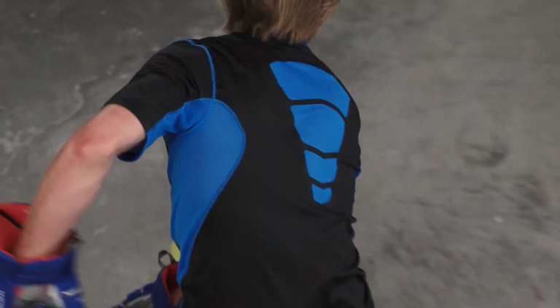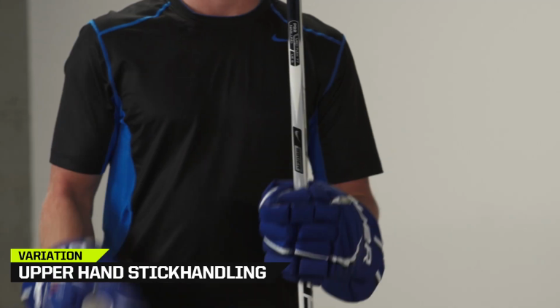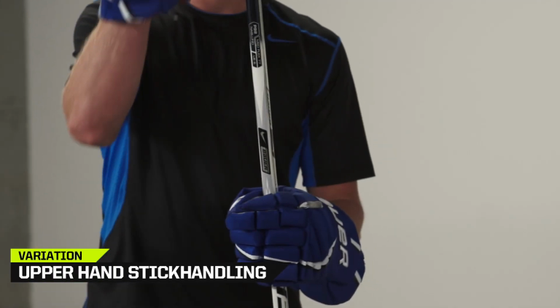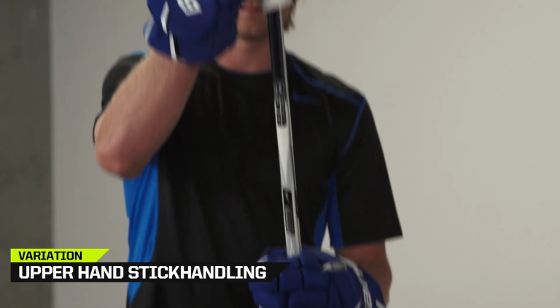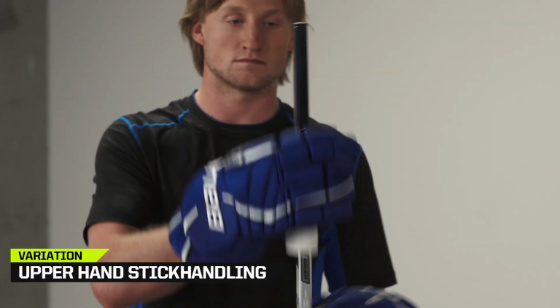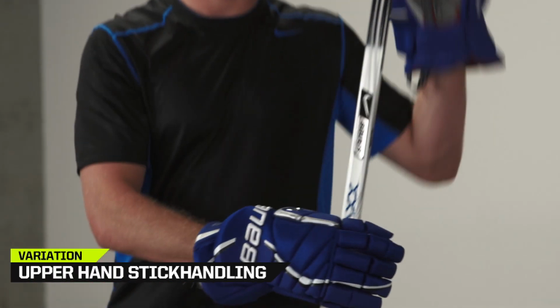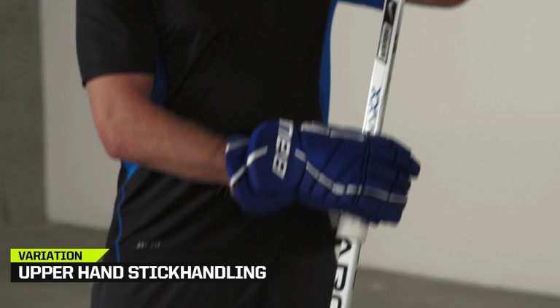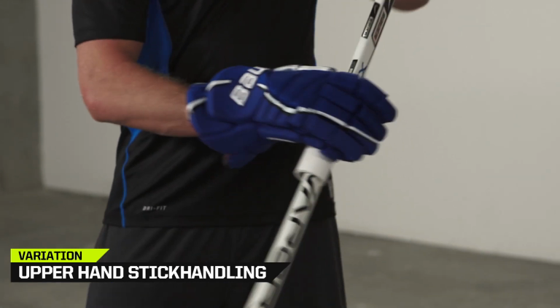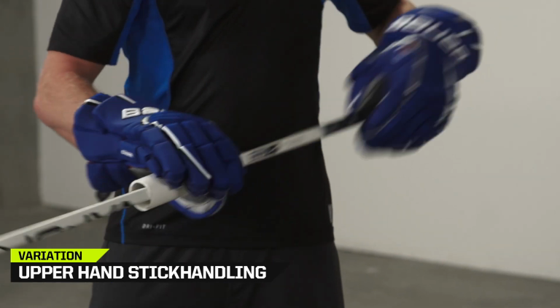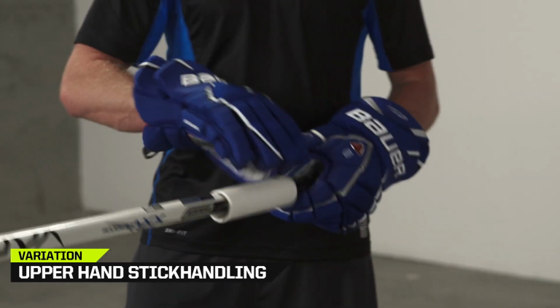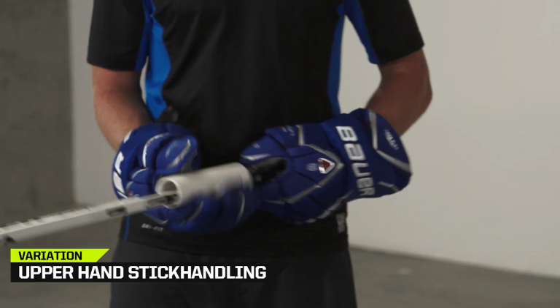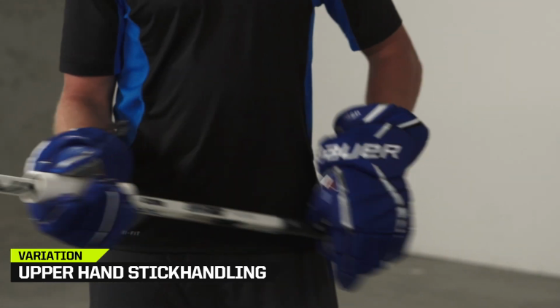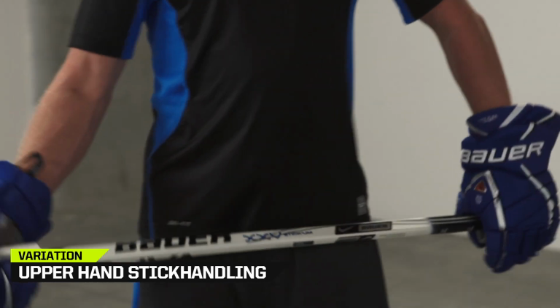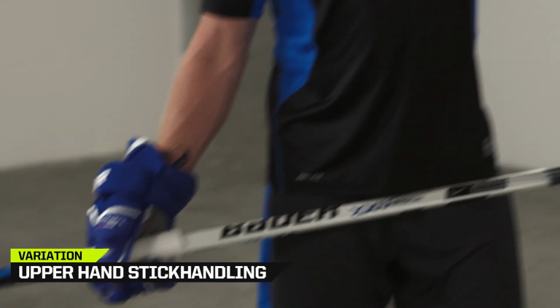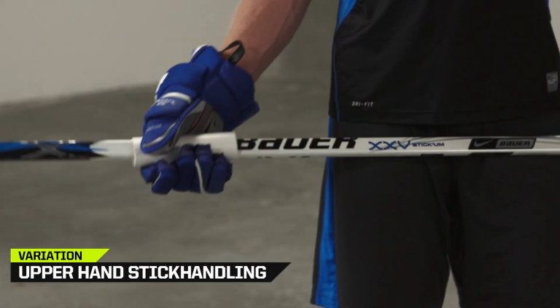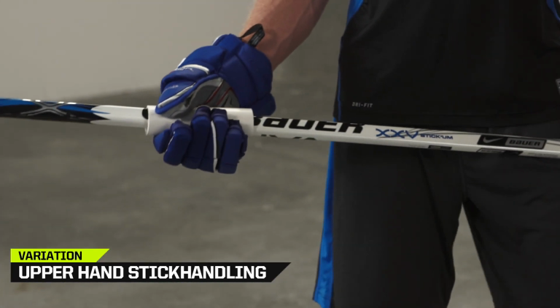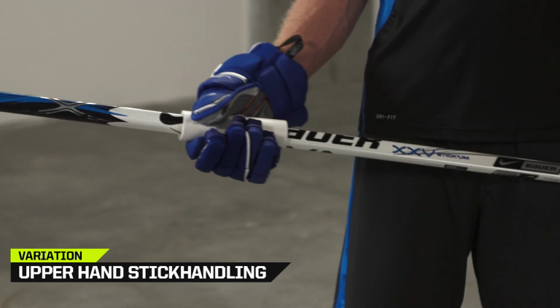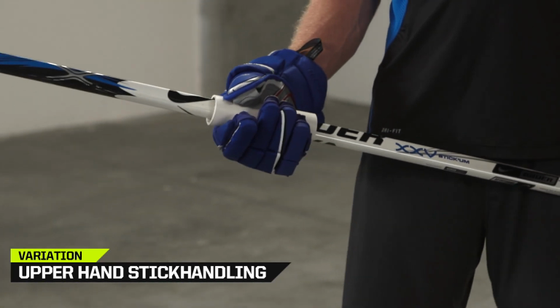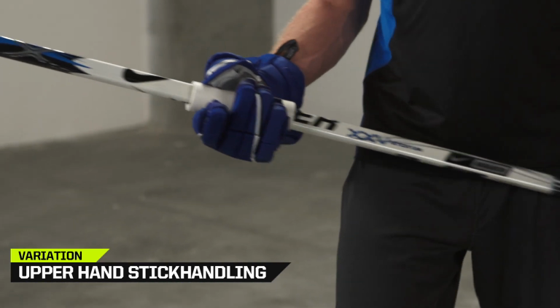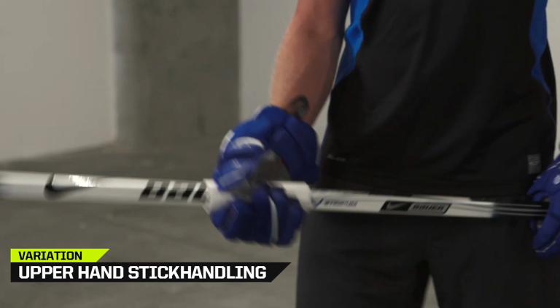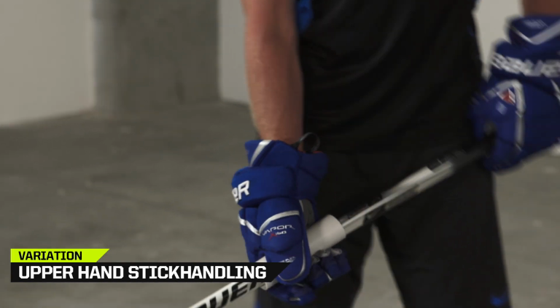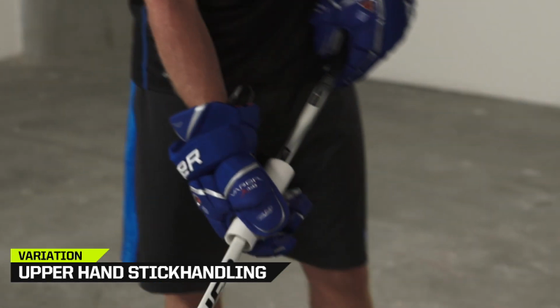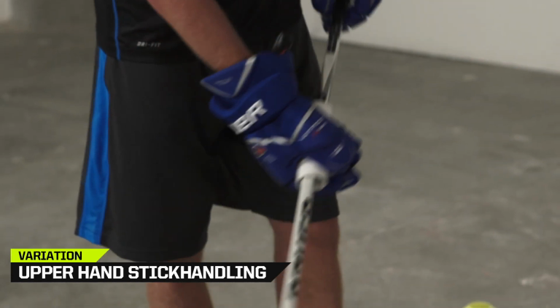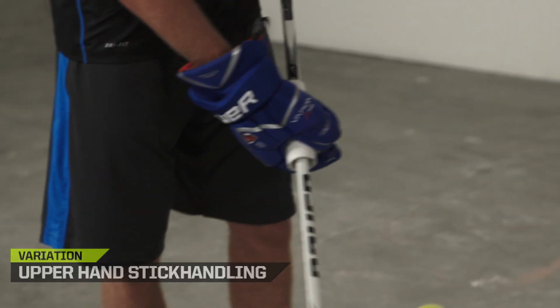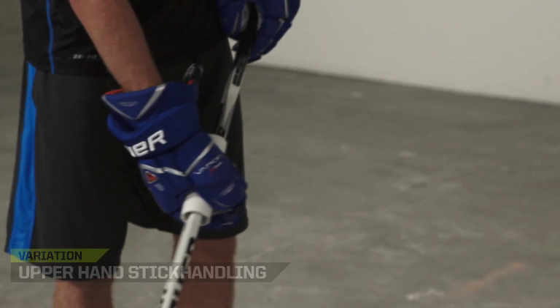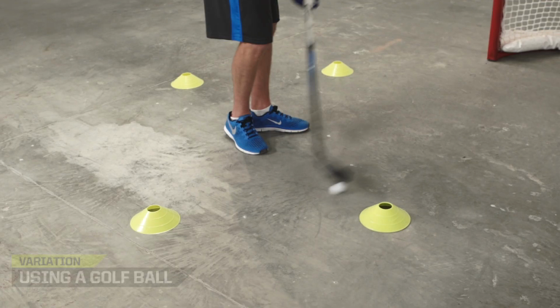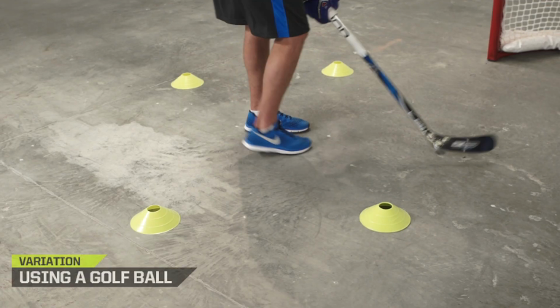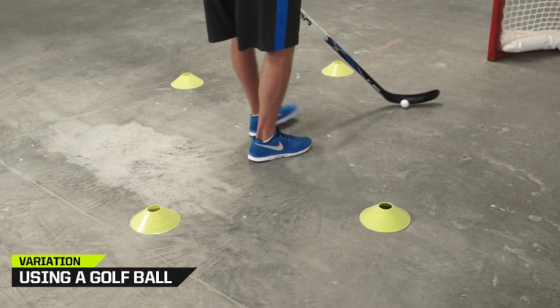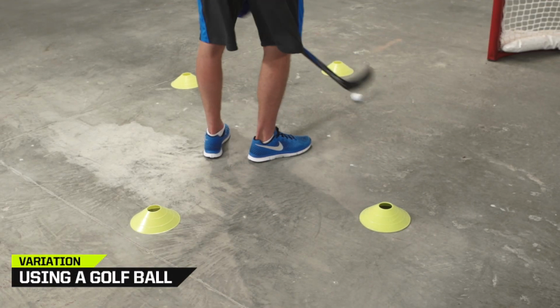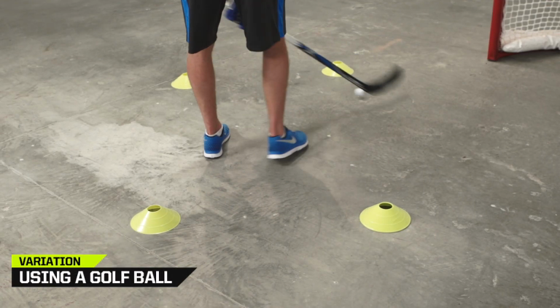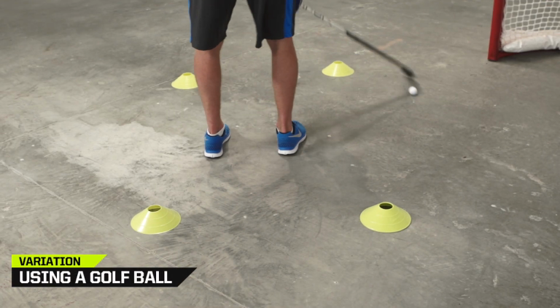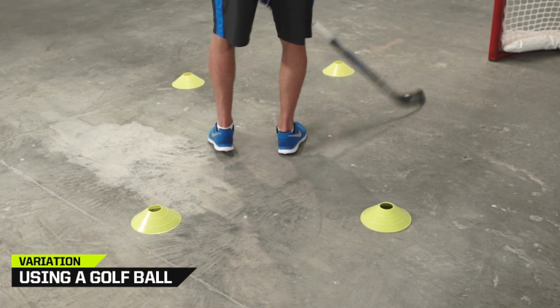Add a variation to this drill to focus on your top hand control. Slide a piece of pipe on your stick and grip with your lower hand while you do the circuits. The loose grip on your stick will force your top hand to take control.